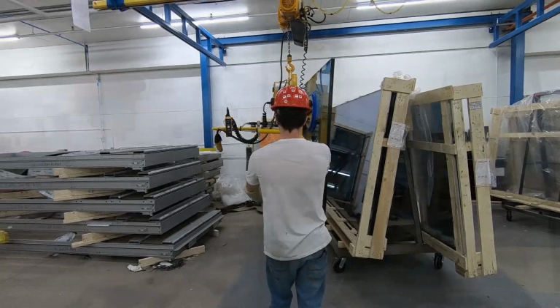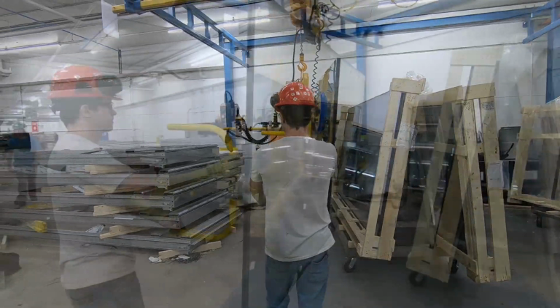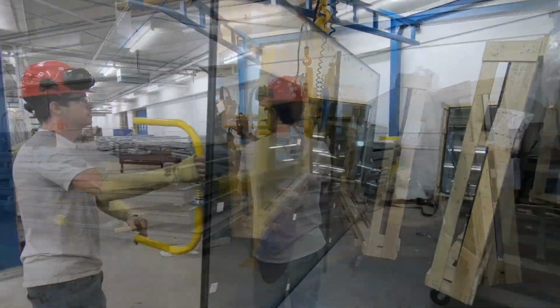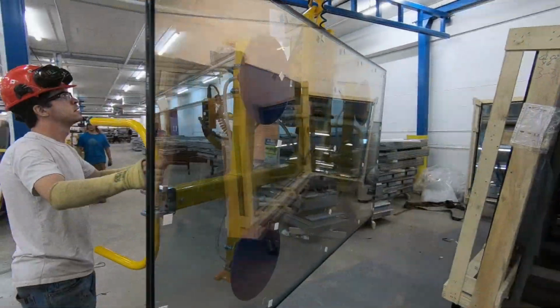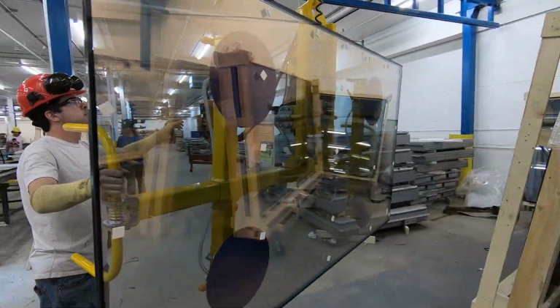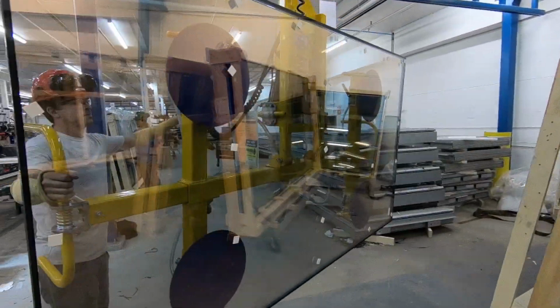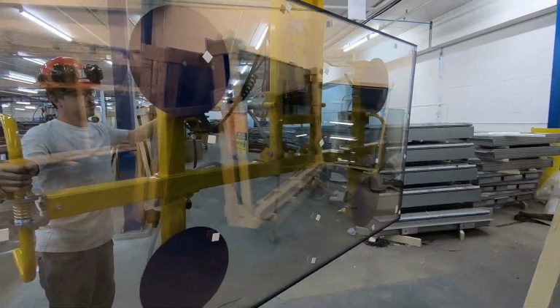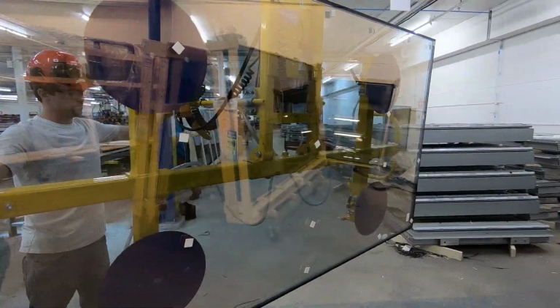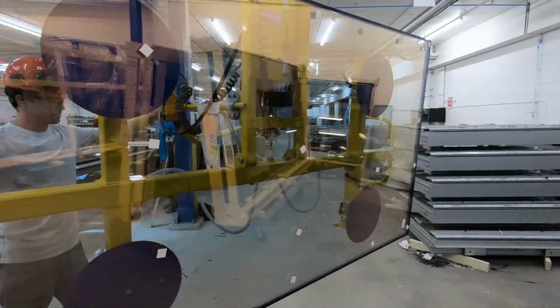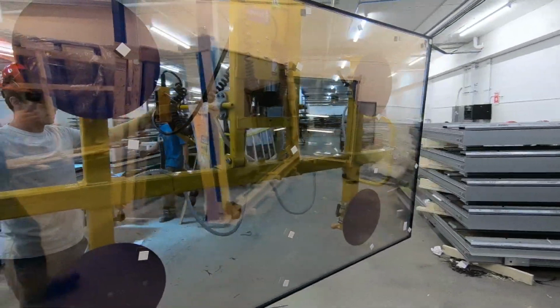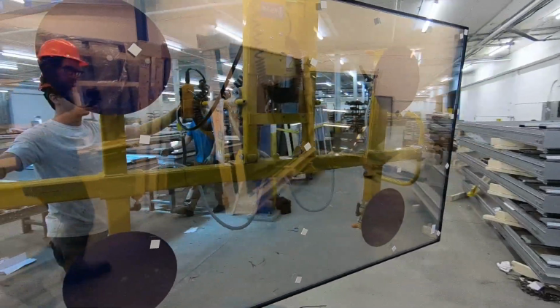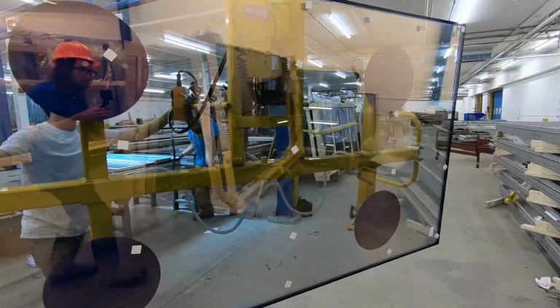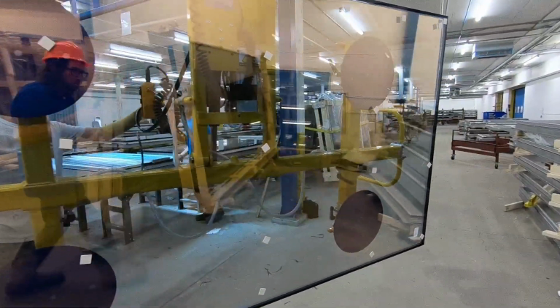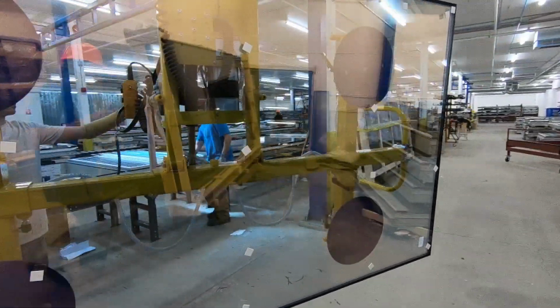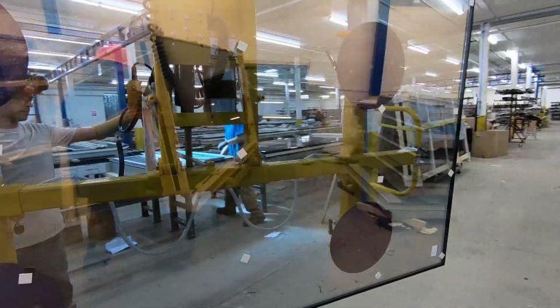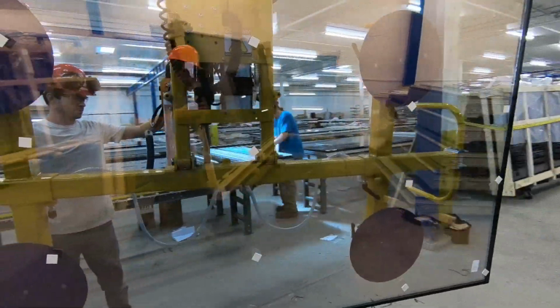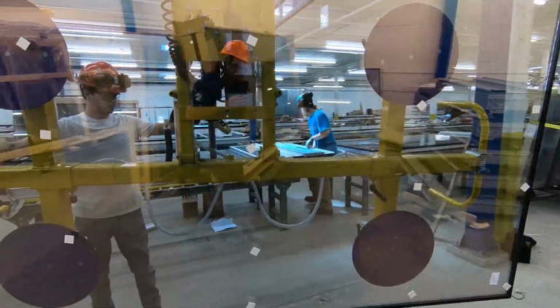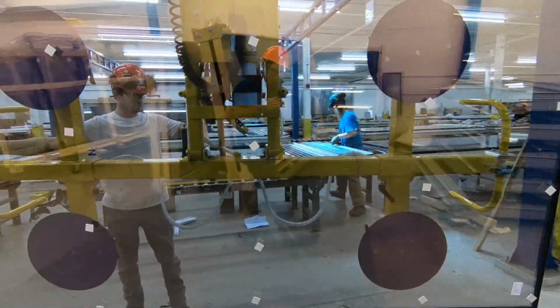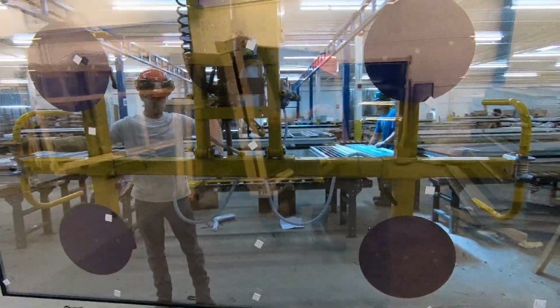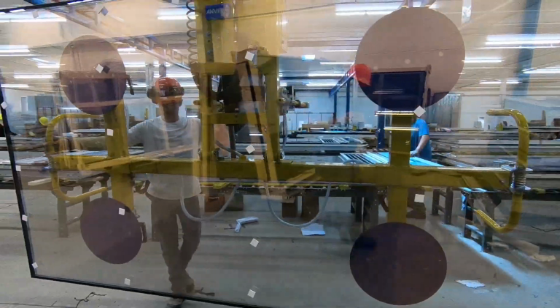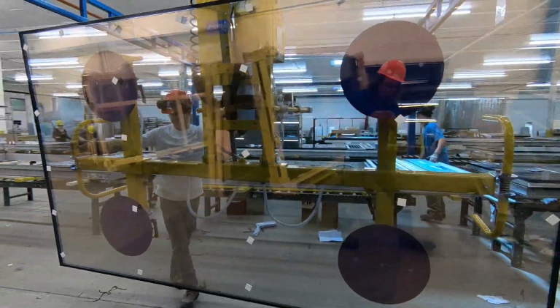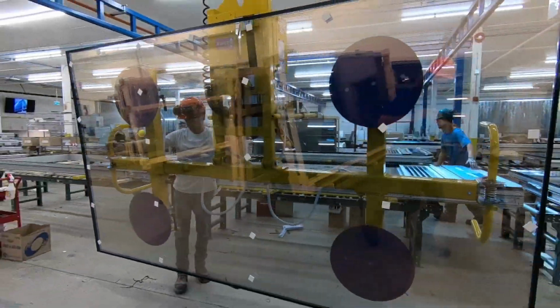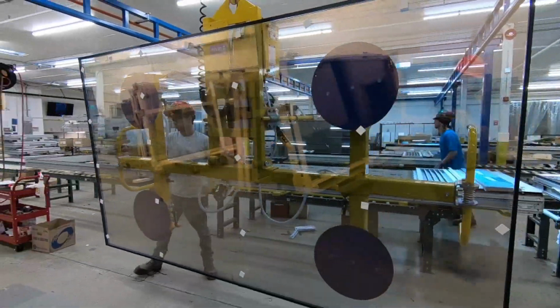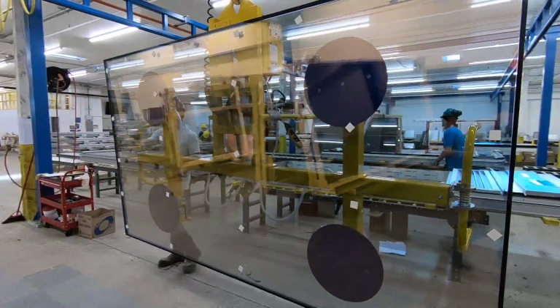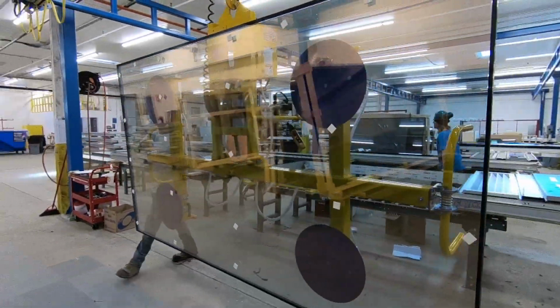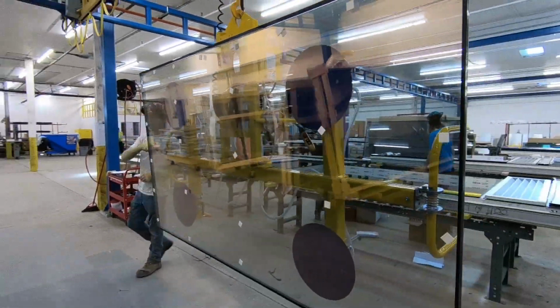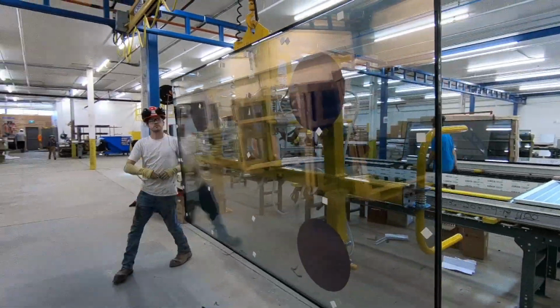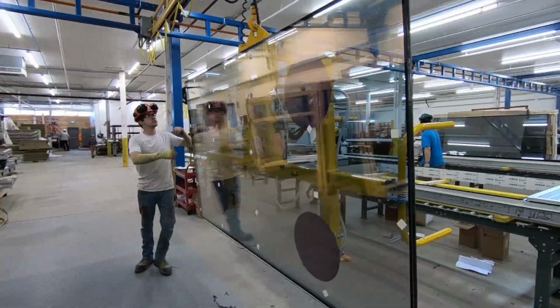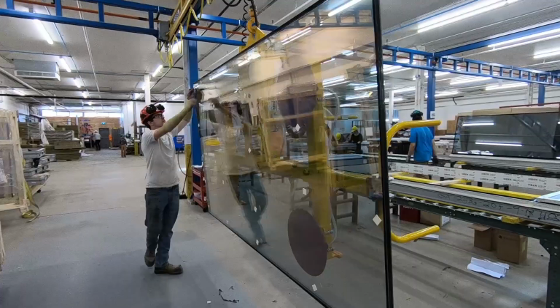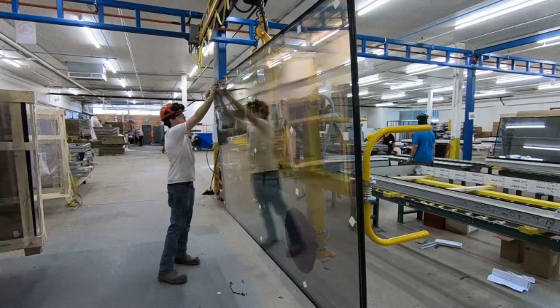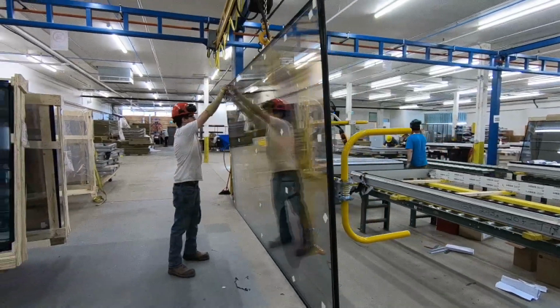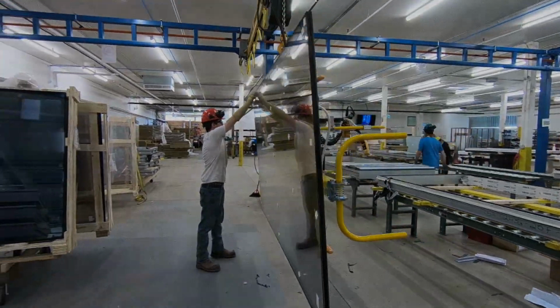Motorized tilt capabilities allow operators to pick up, rotate, and tilt products into place with control and ease, reducing wear on the operators while reducing the chances of product damage considerably.